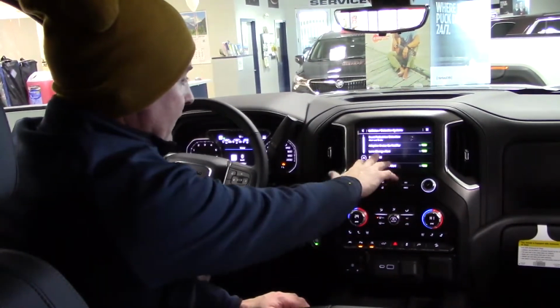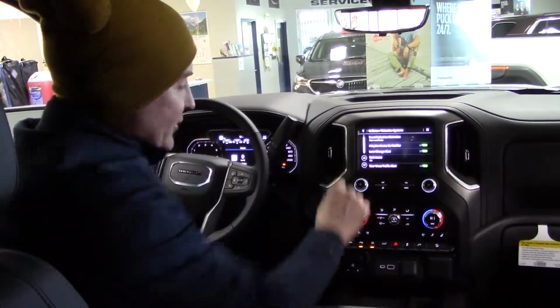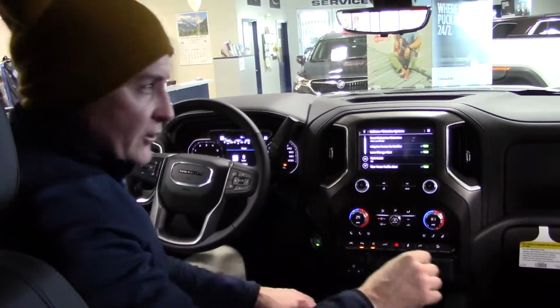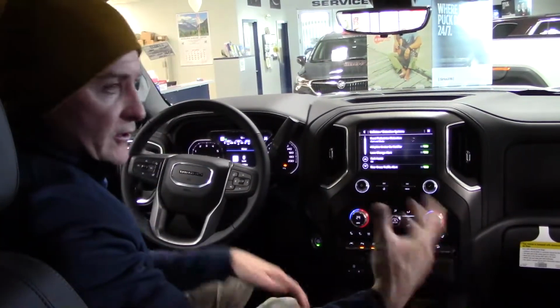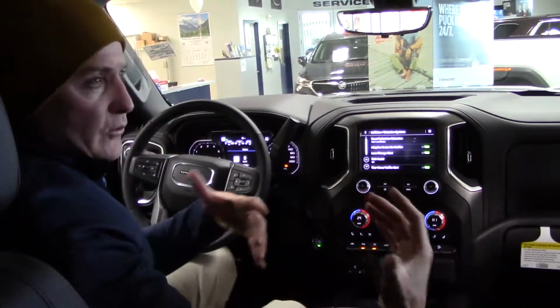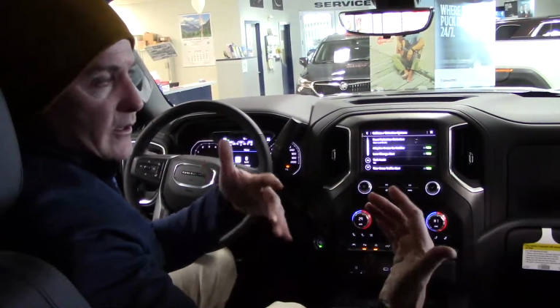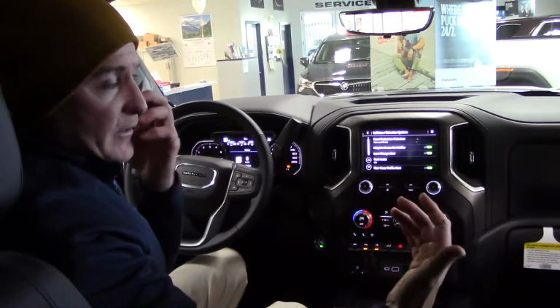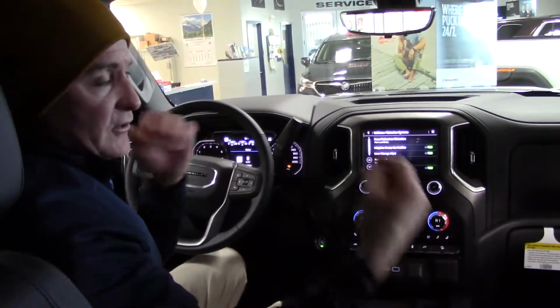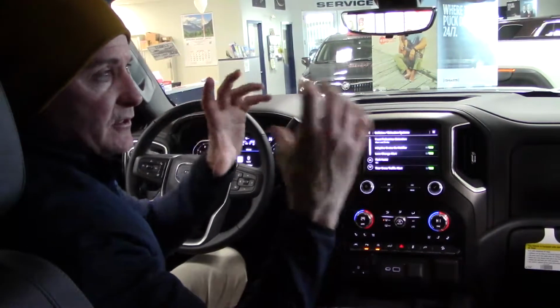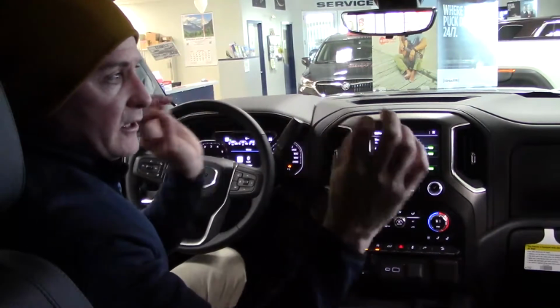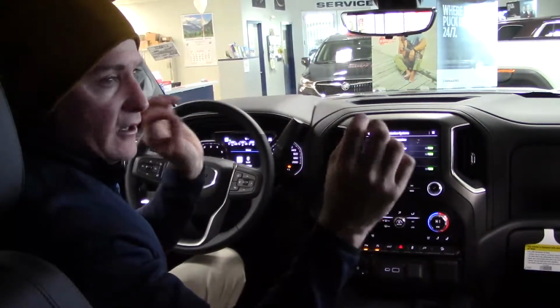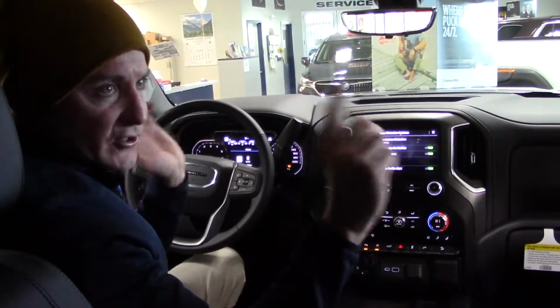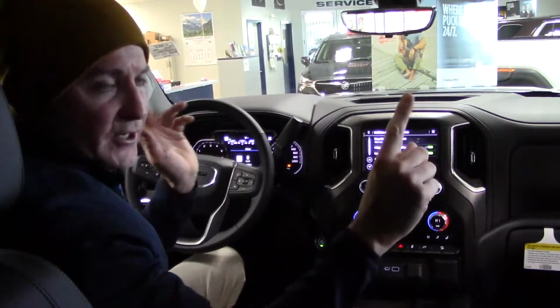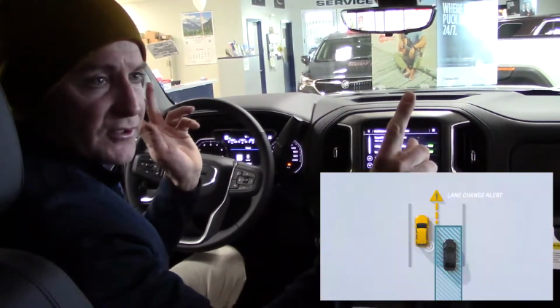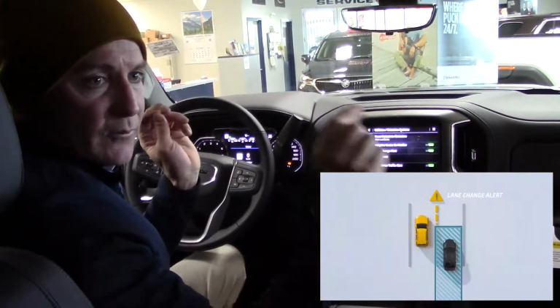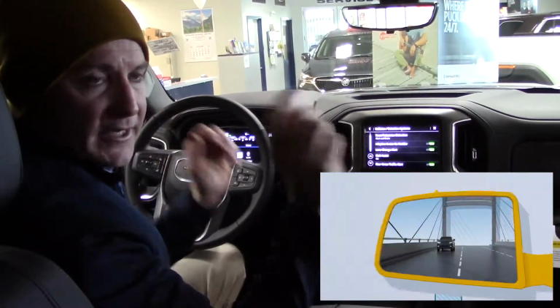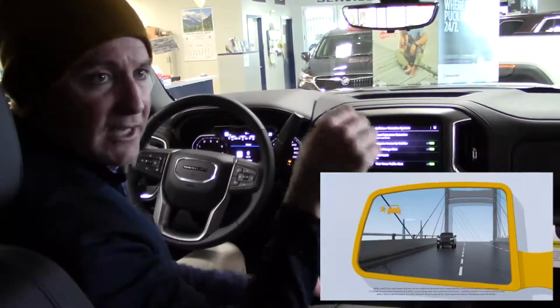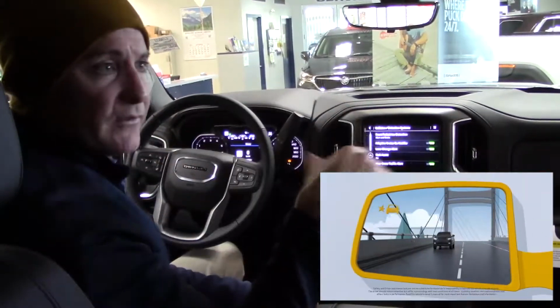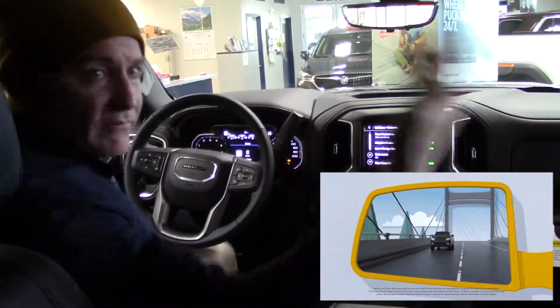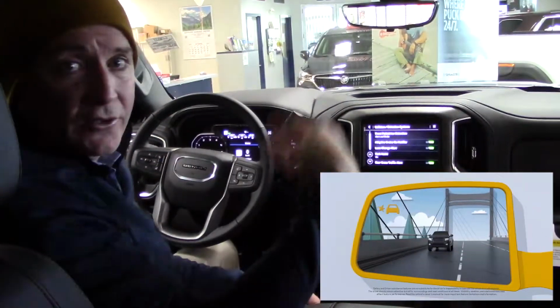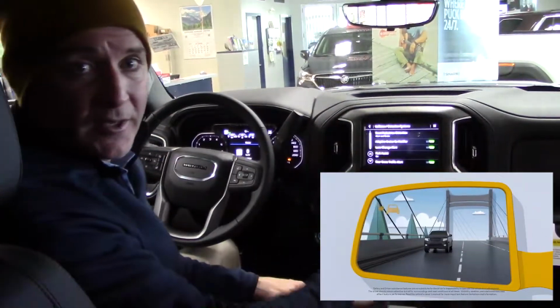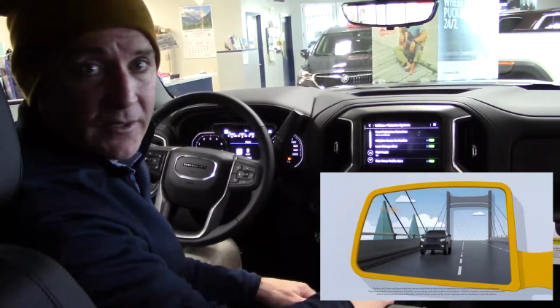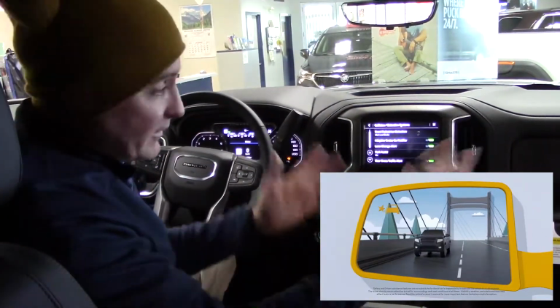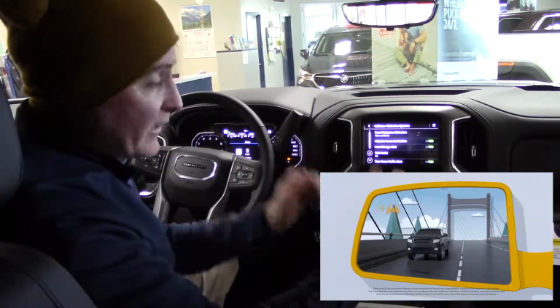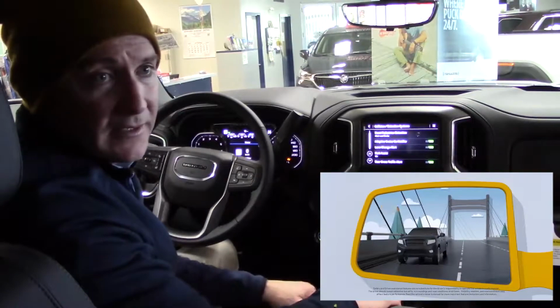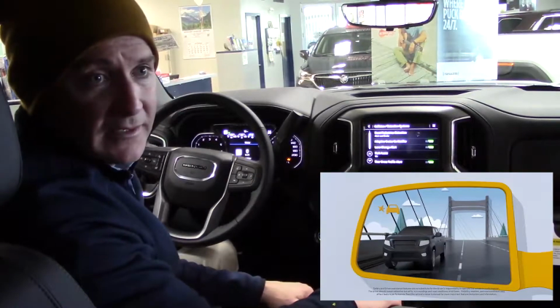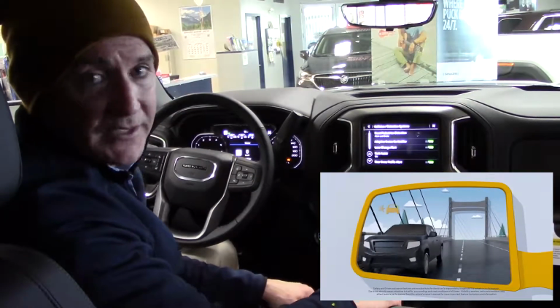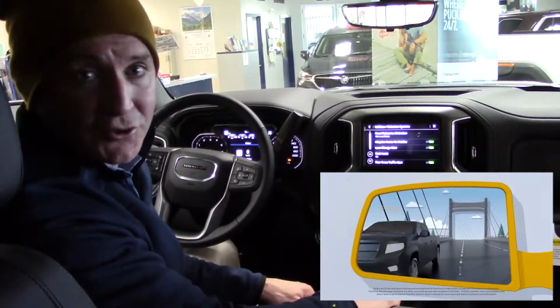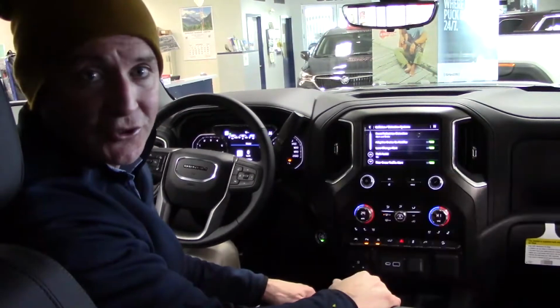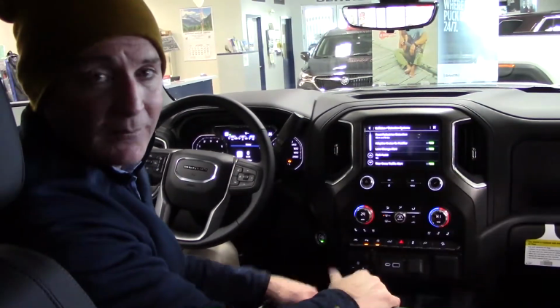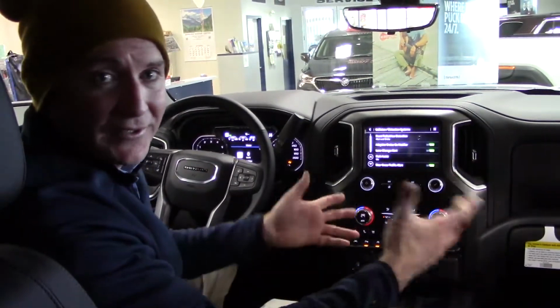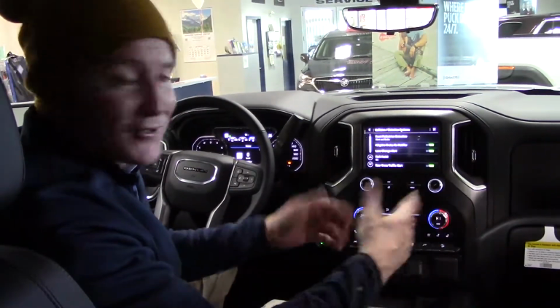Lane change alert: there are little icons on your mirrors that will light up yellow if you have a vehicle in your blind spot. It's a great feature — basically a shoulder check built right into the truck.